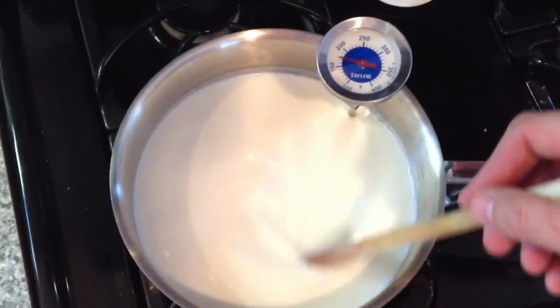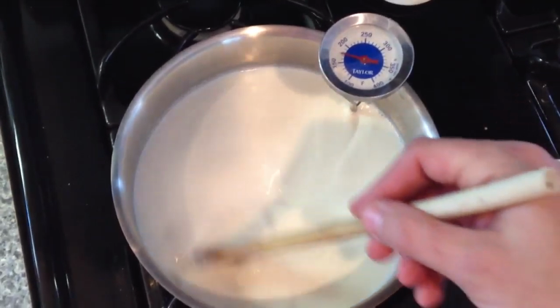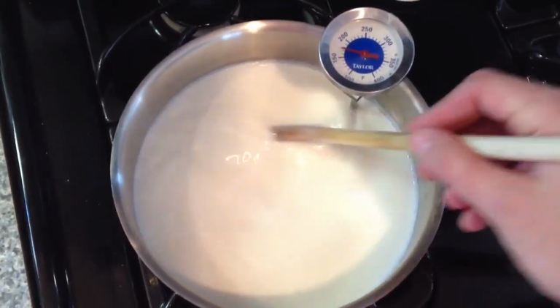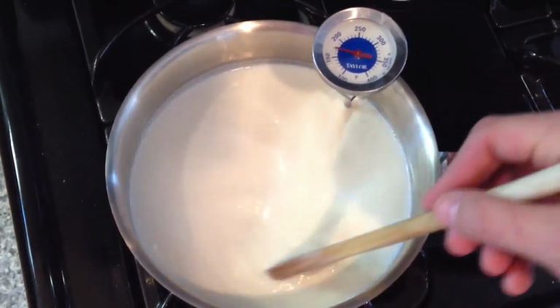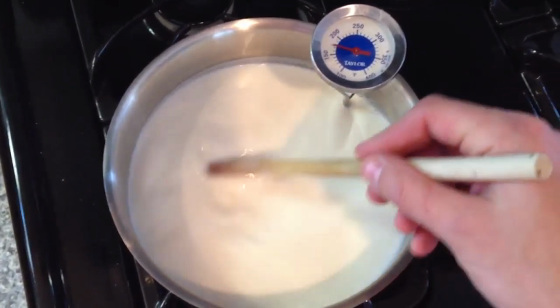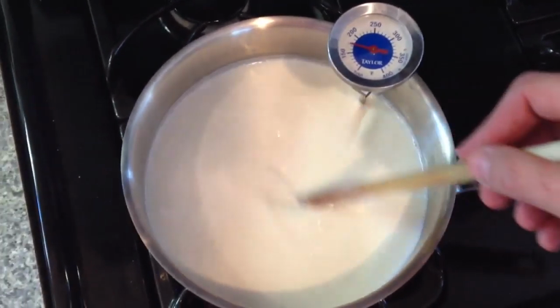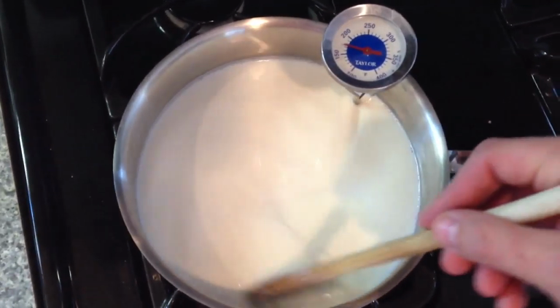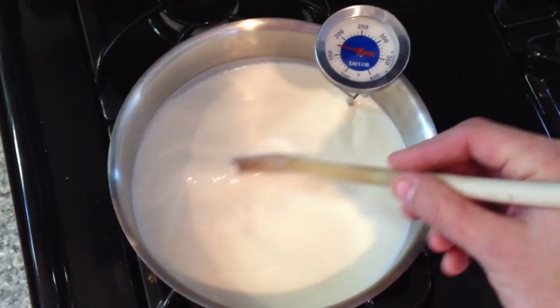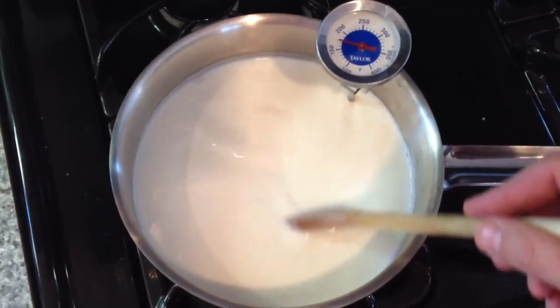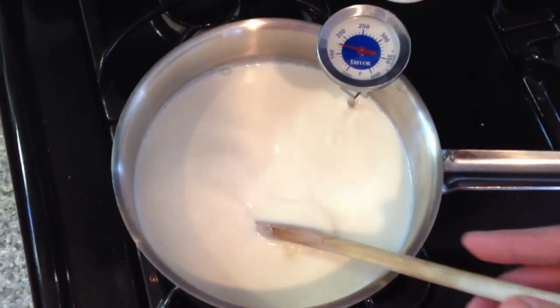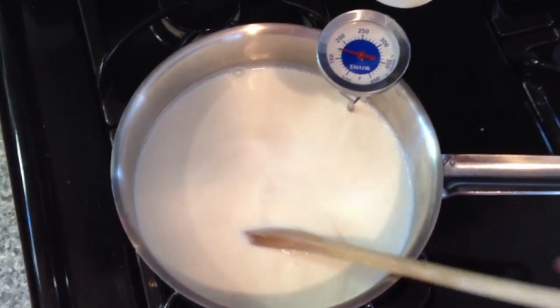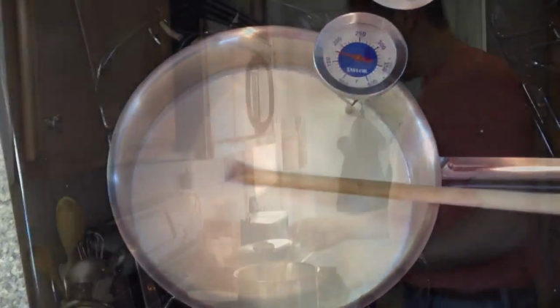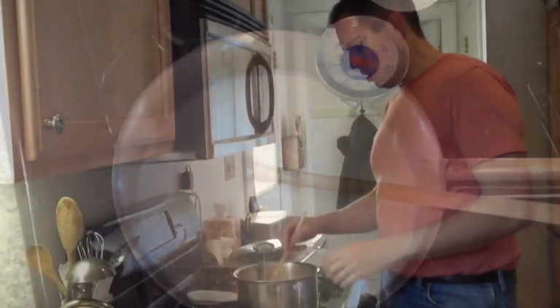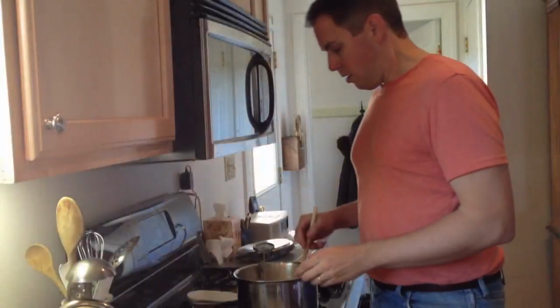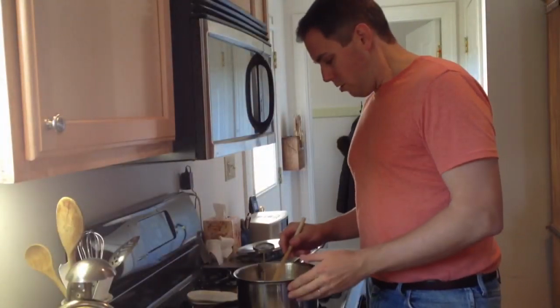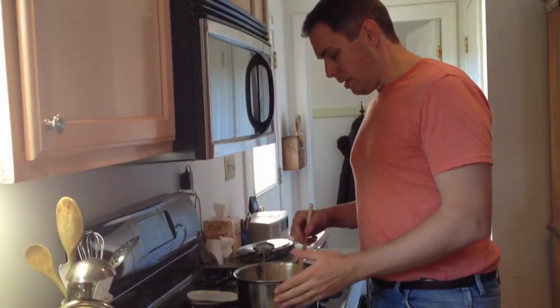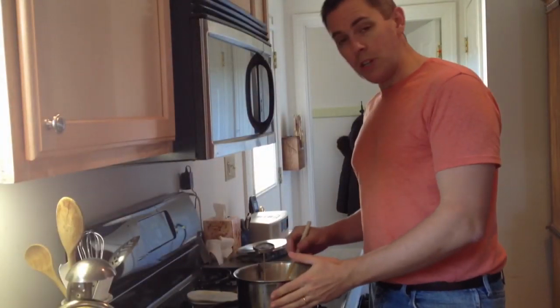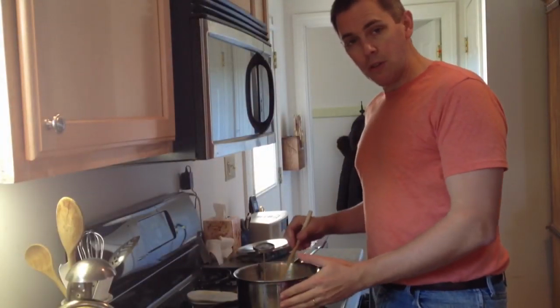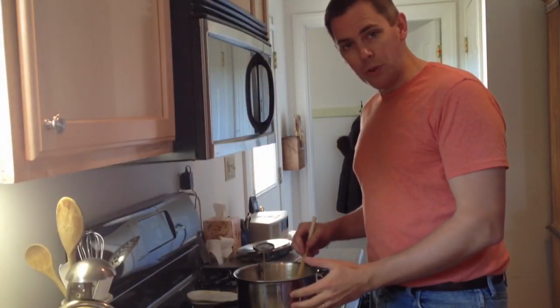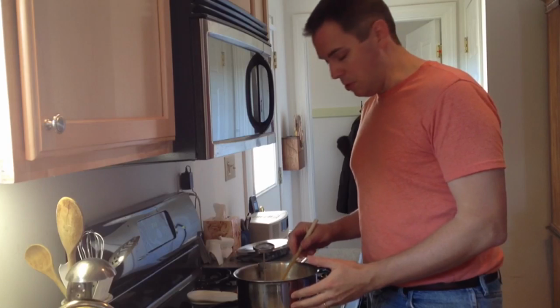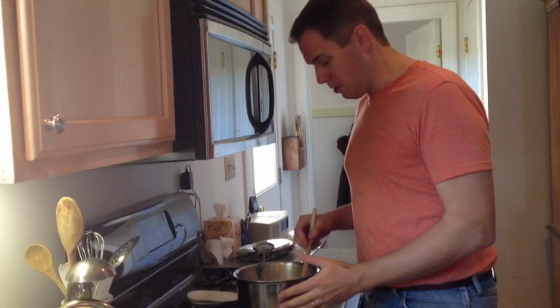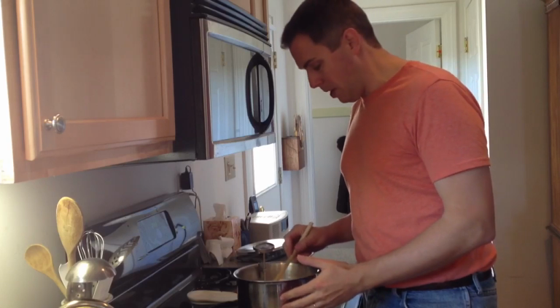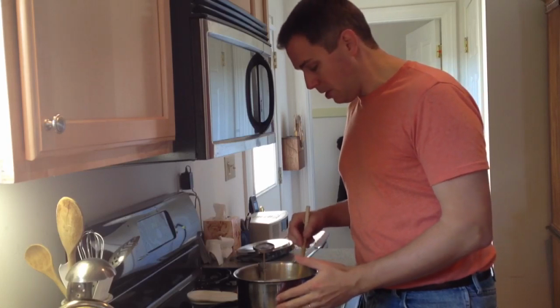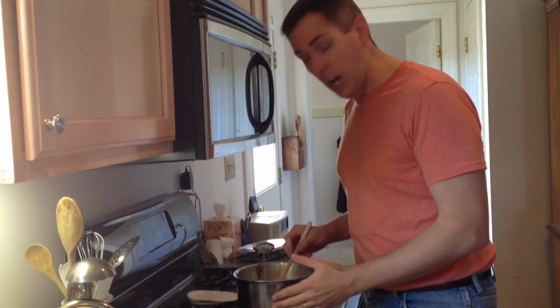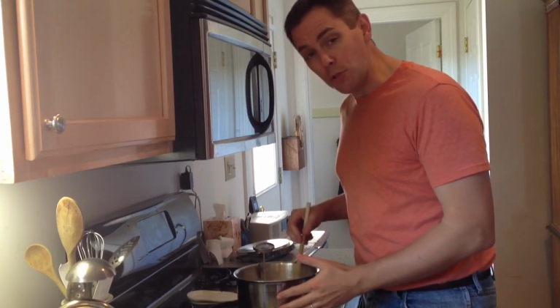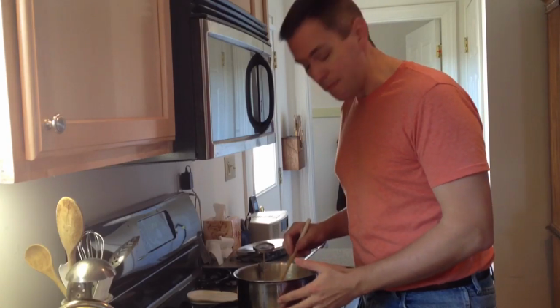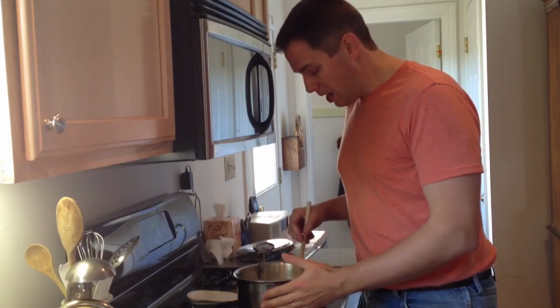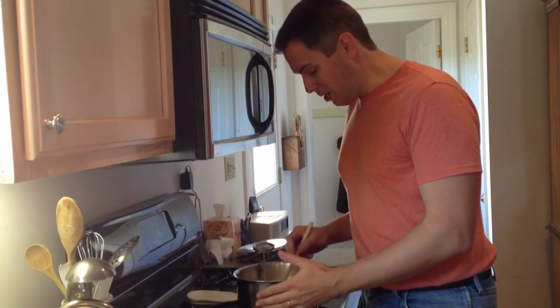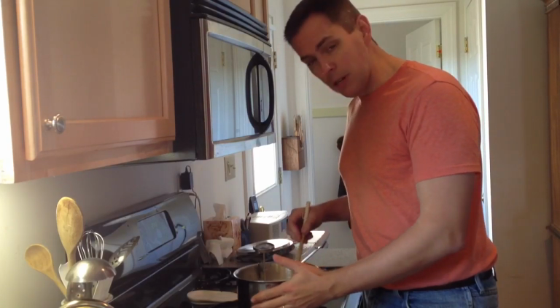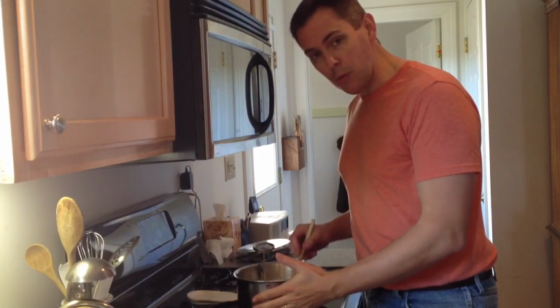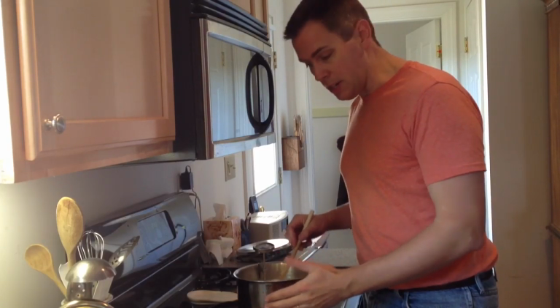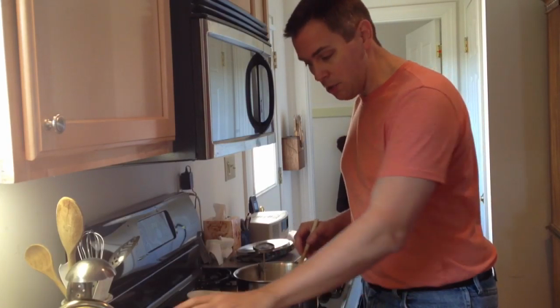Once it reaches 180, we're going to let it cool down. We have now cooled this milk down to about 100 degrees and that's right about where we want it — it's 100 degrees.